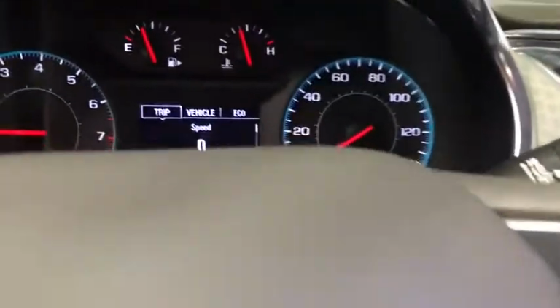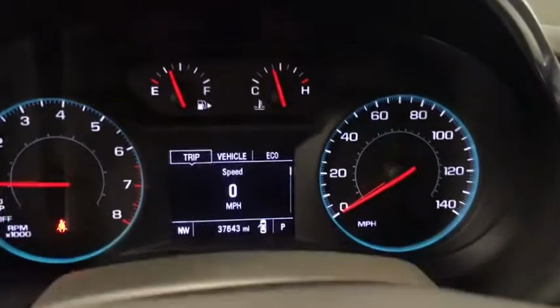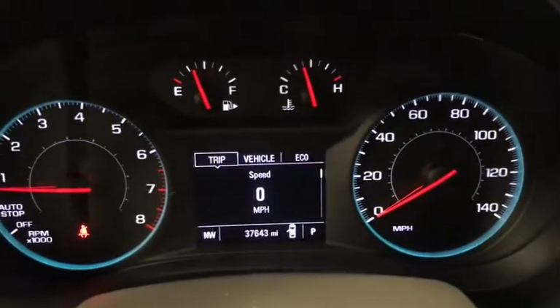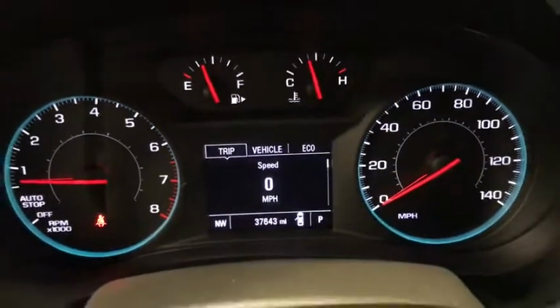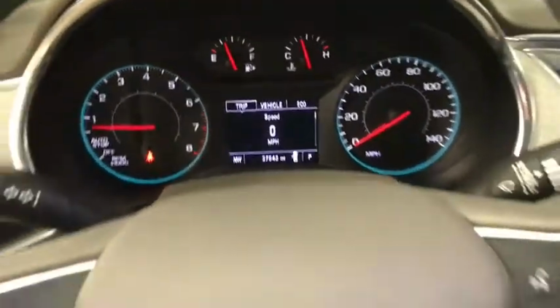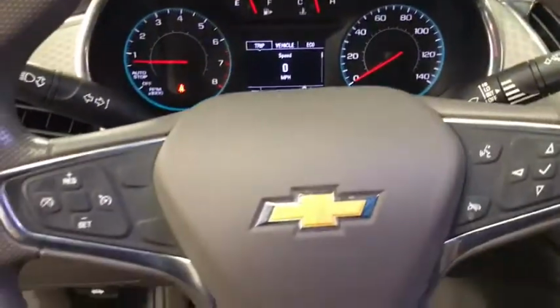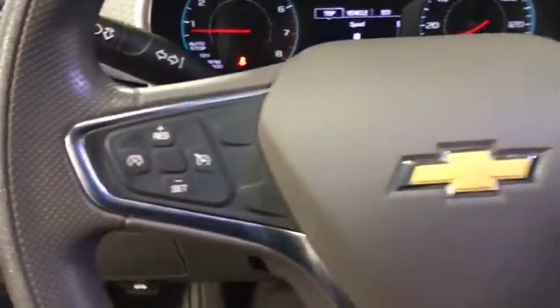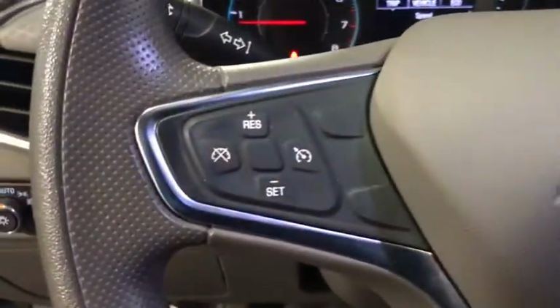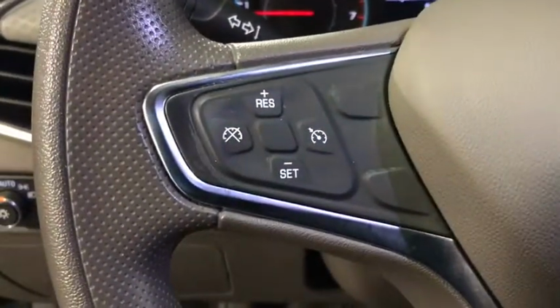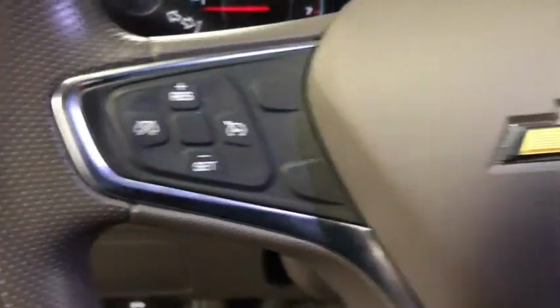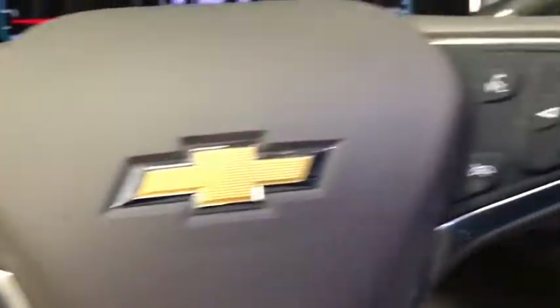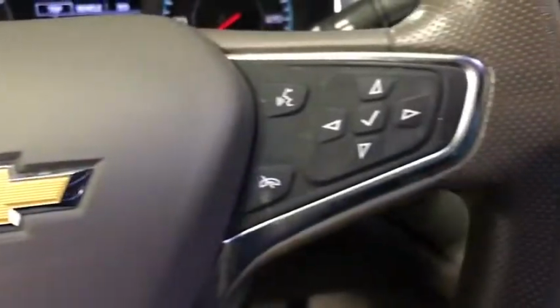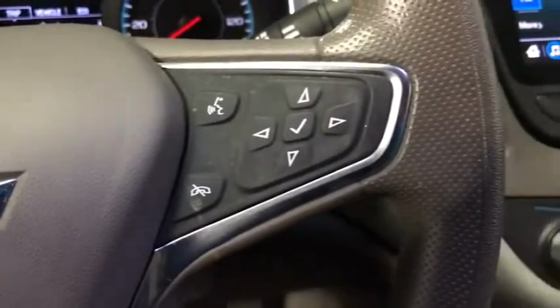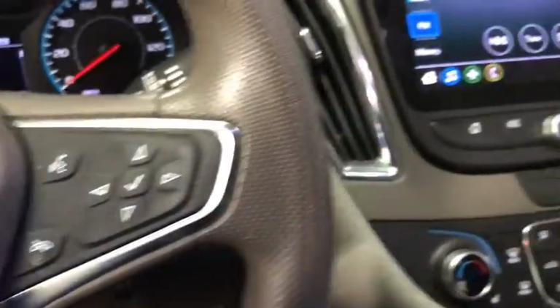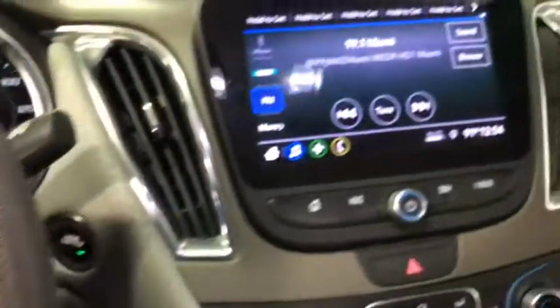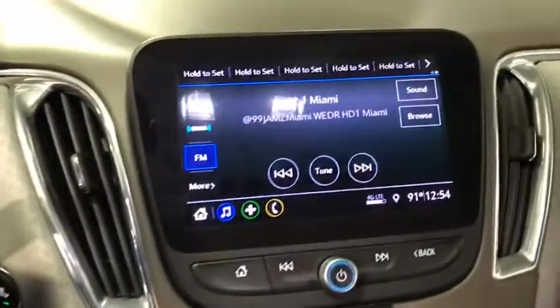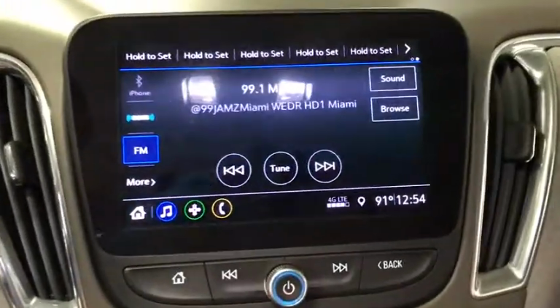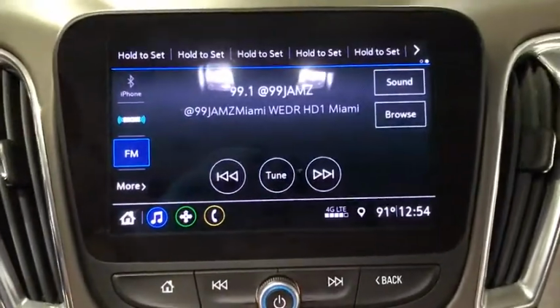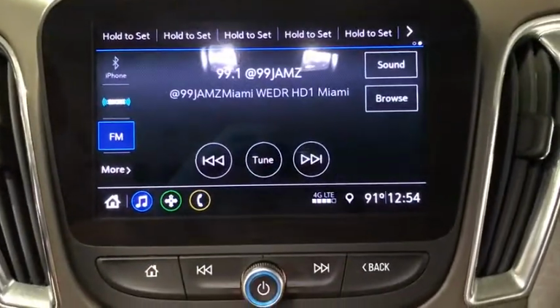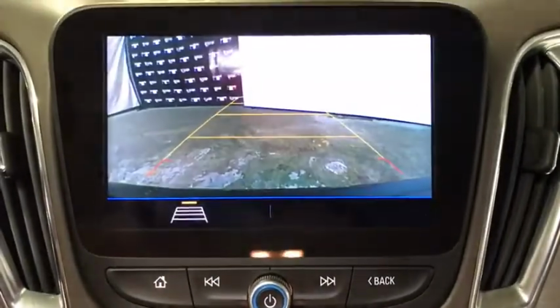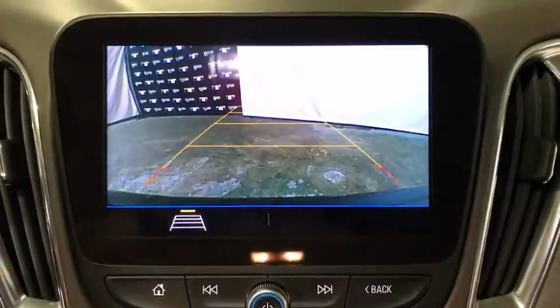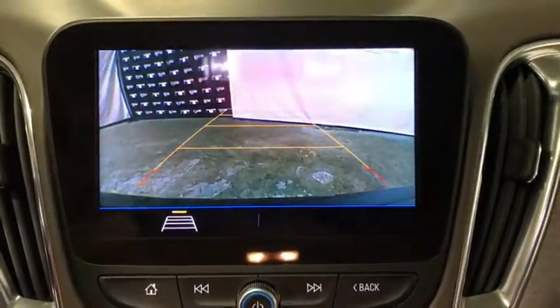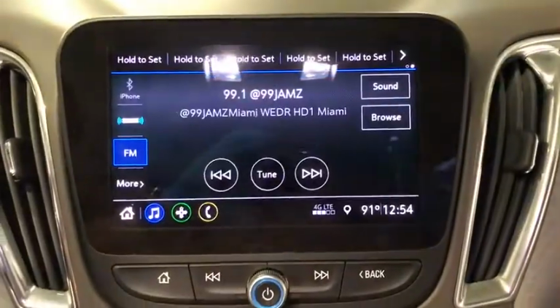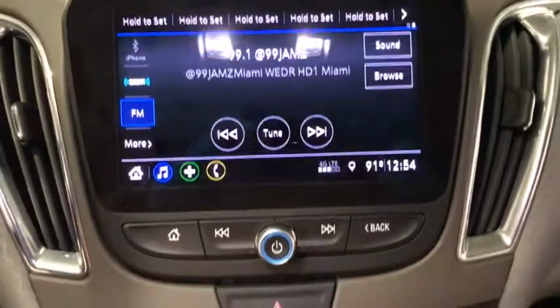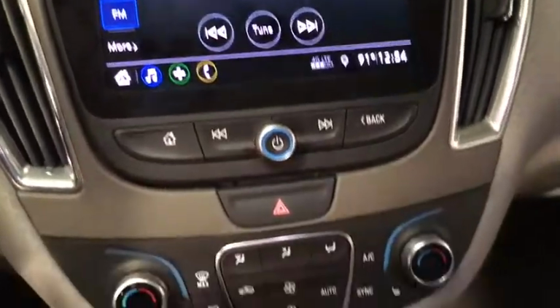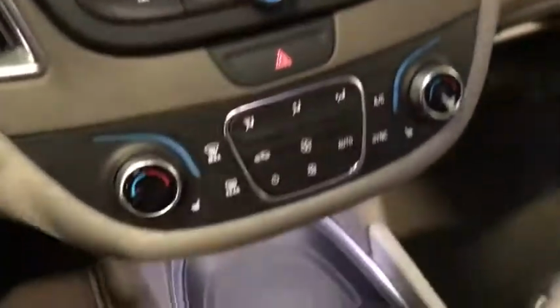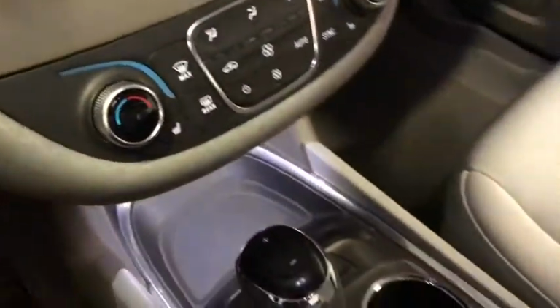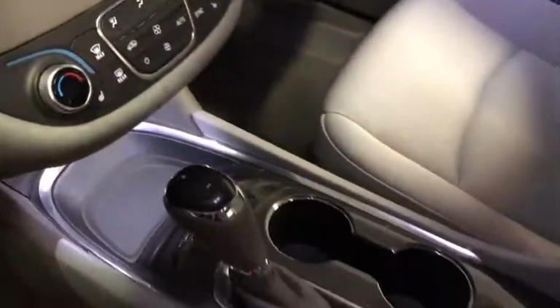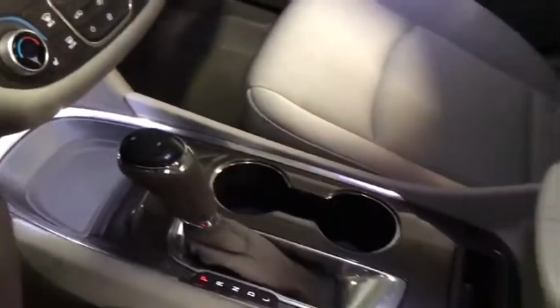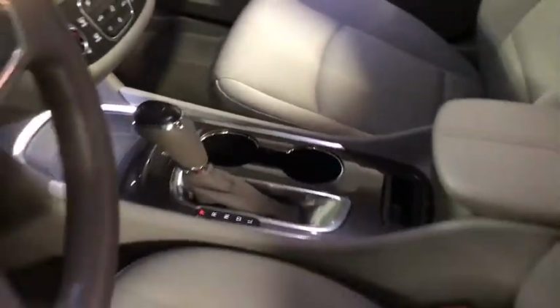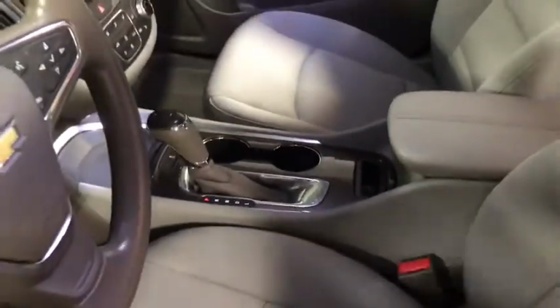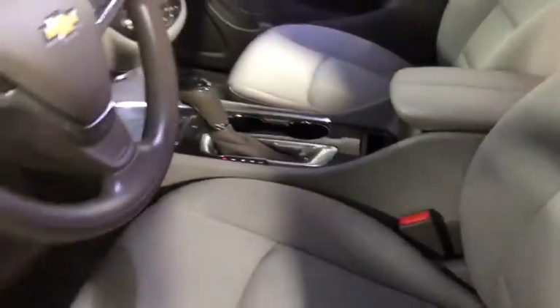Traction control, dual airbags, power steering, four-wheel disc brakes, center armrest, power windows, heated front driver and passenger seats, electronic stability control, security system, rear window defroster.